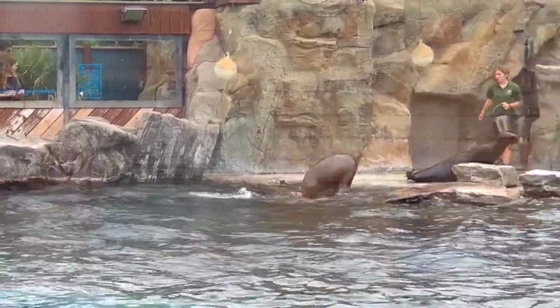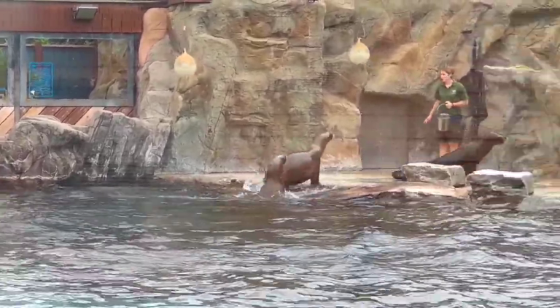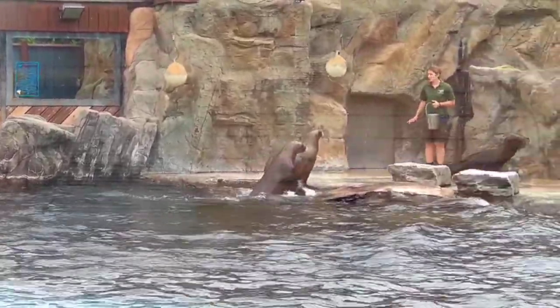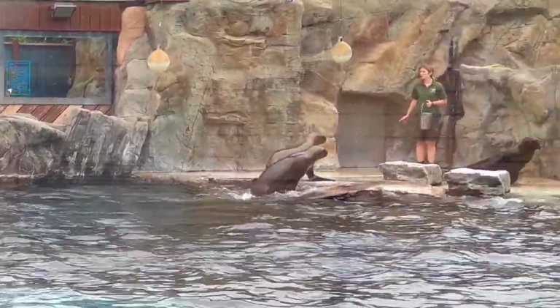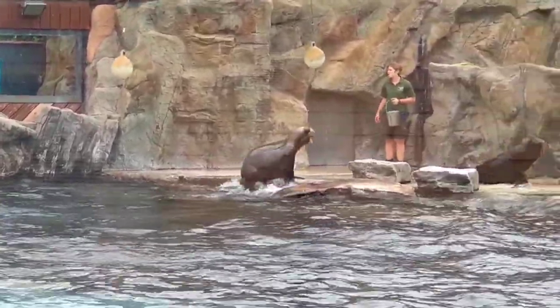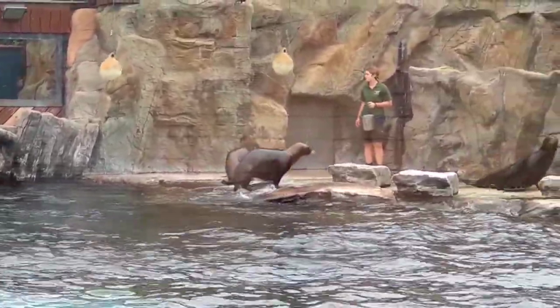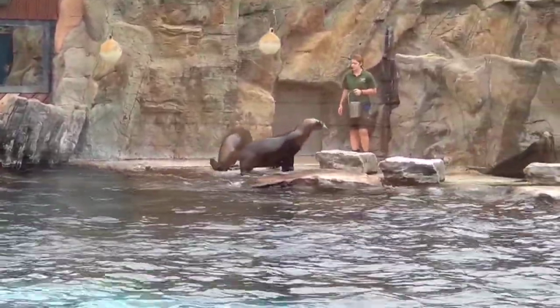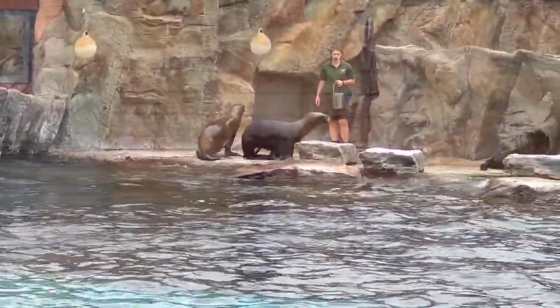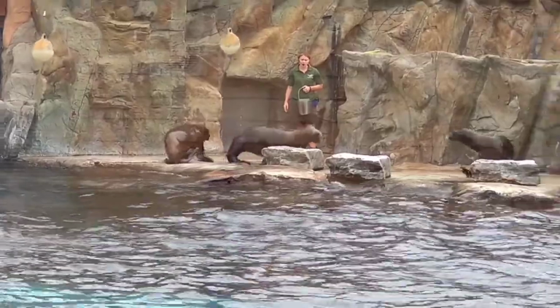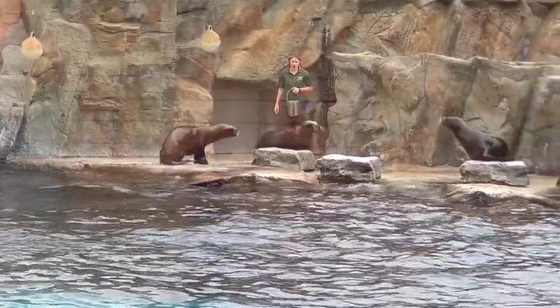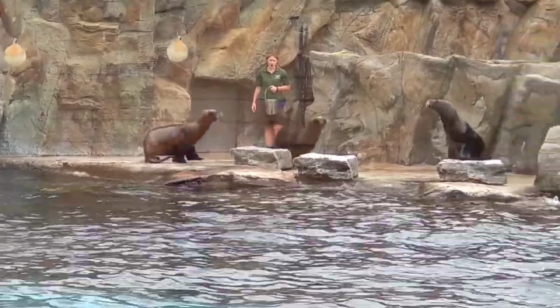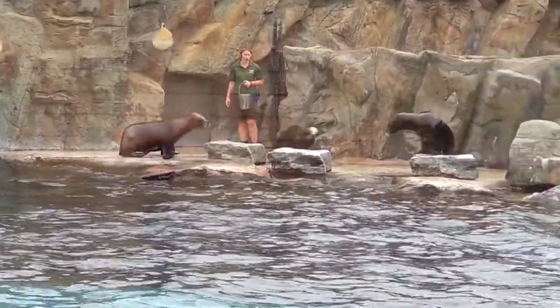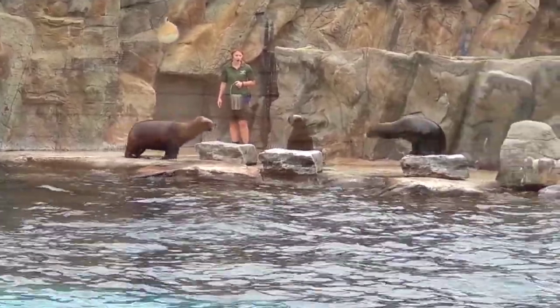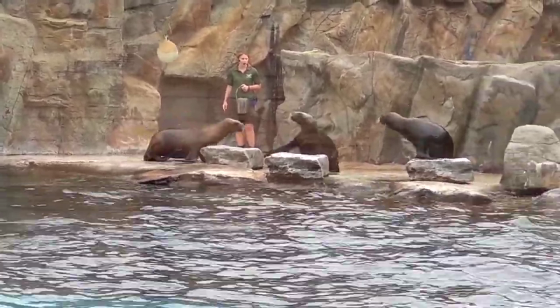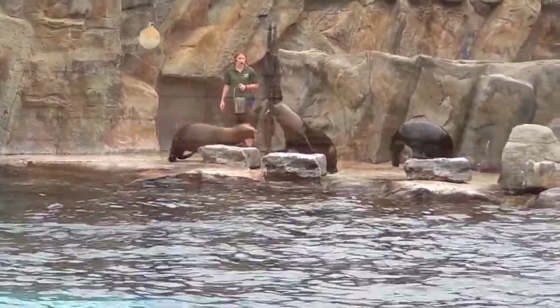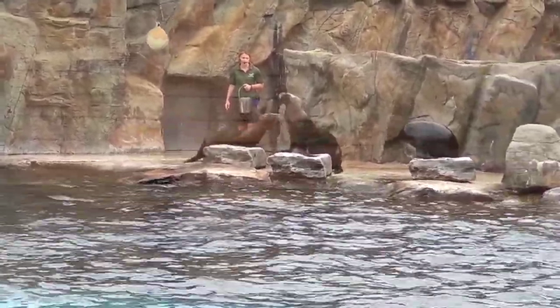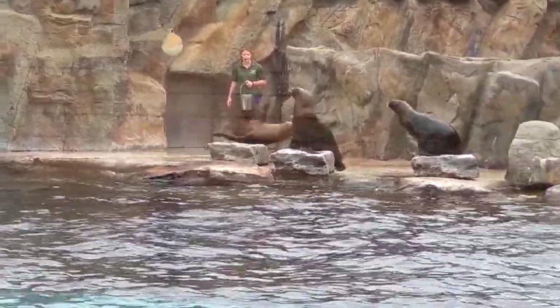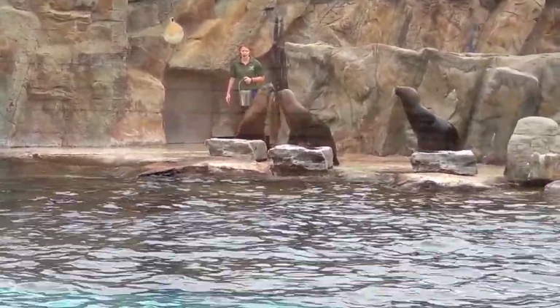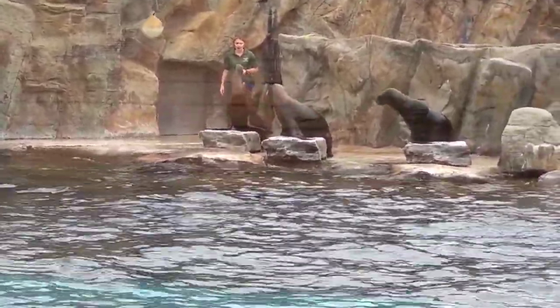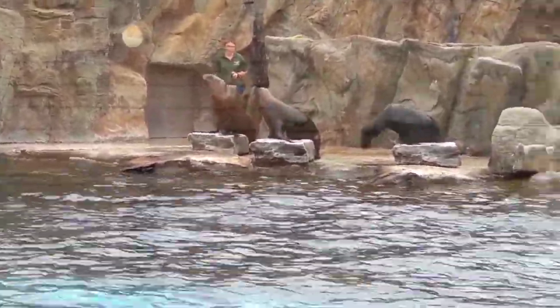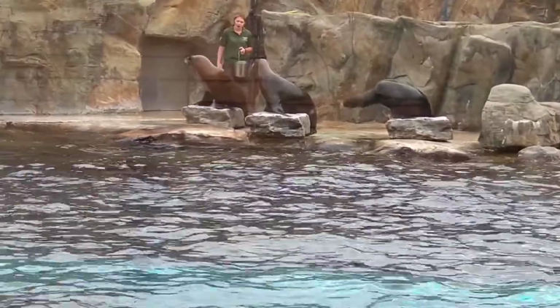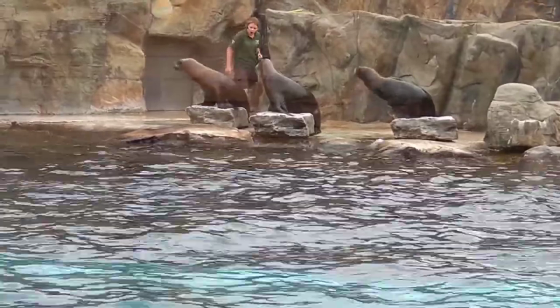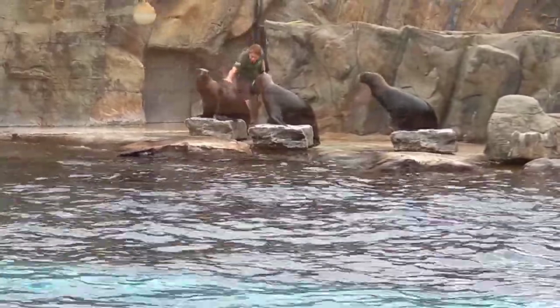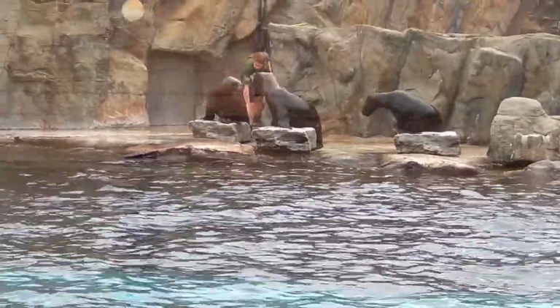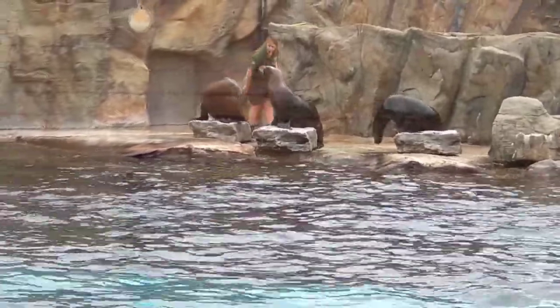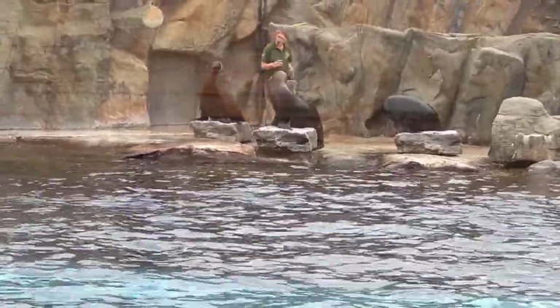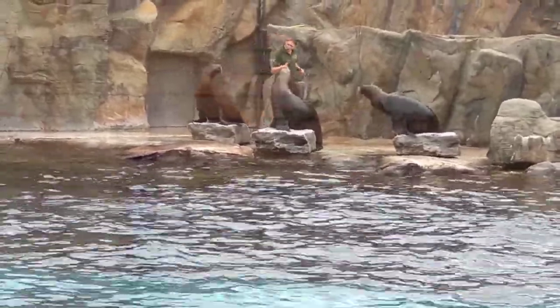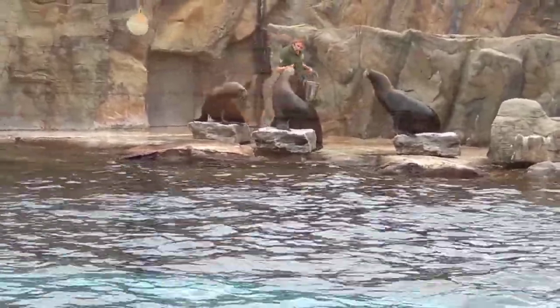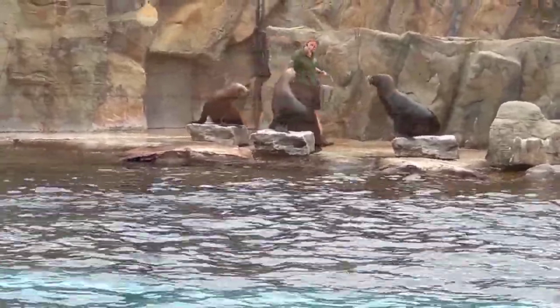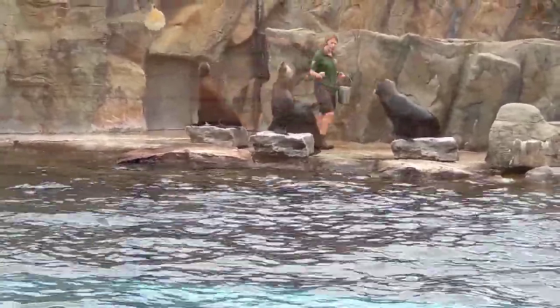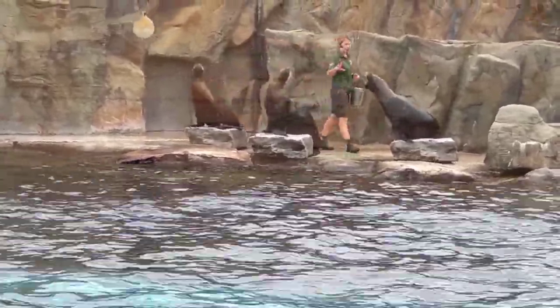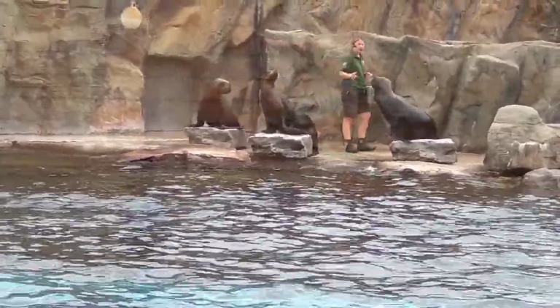Now our sea lions here don't have to worry about any predators or catching their own food, so it's very important that we keep them busy with lots of training, keeping them nice and fit here at the zoo. All four sea lions are available for adoption if you fancy adopting a sea lion of your own.